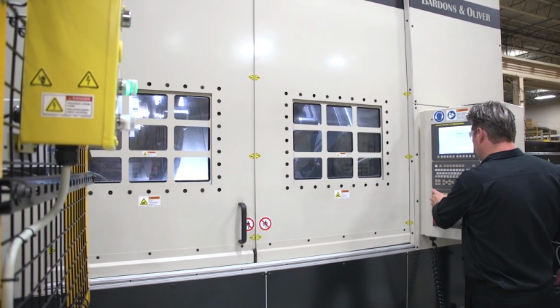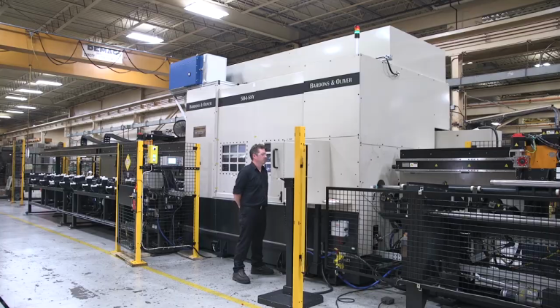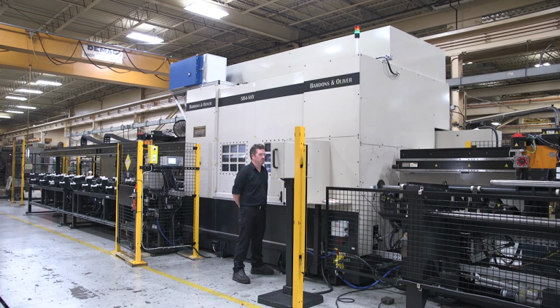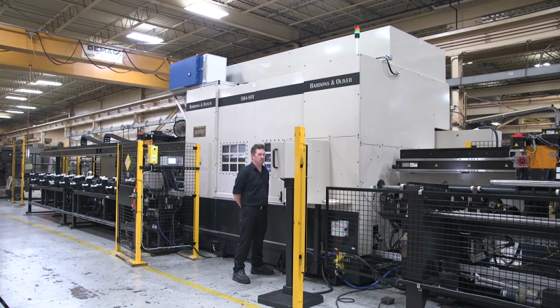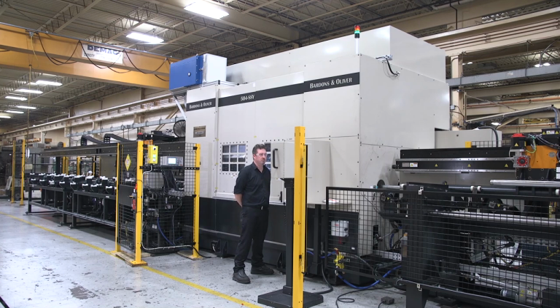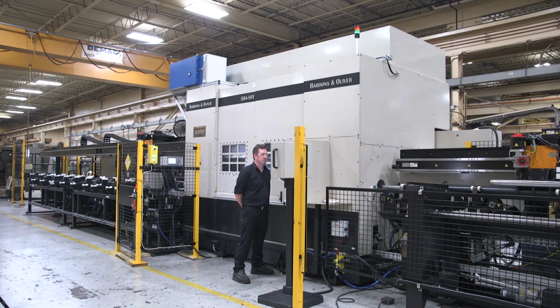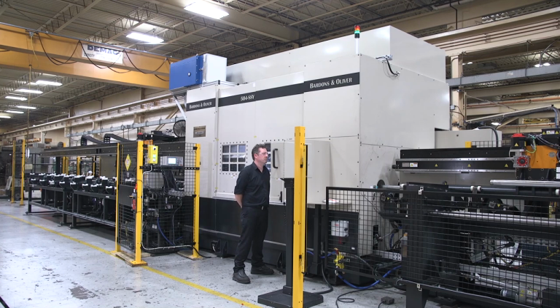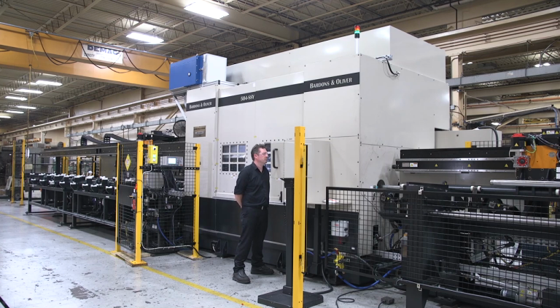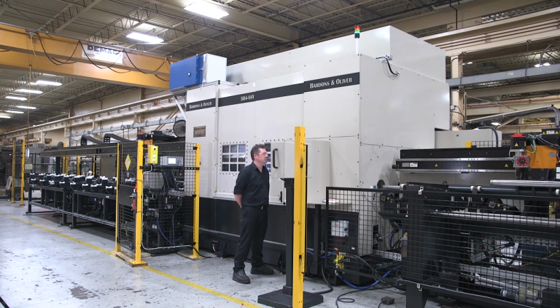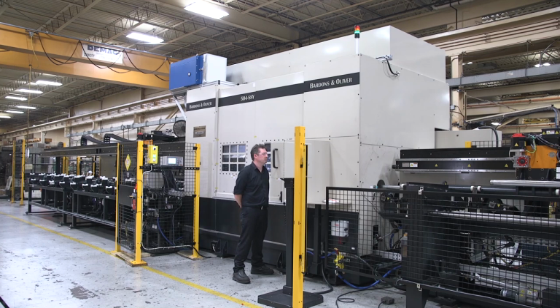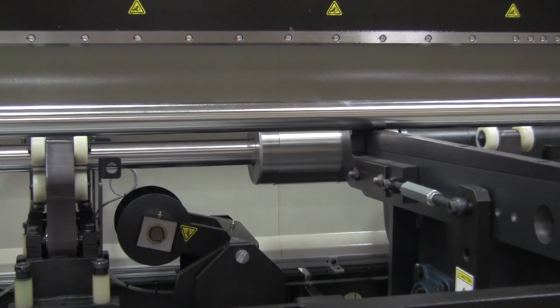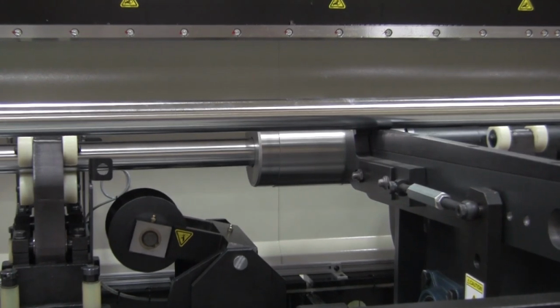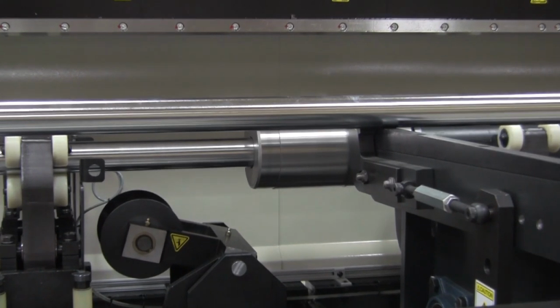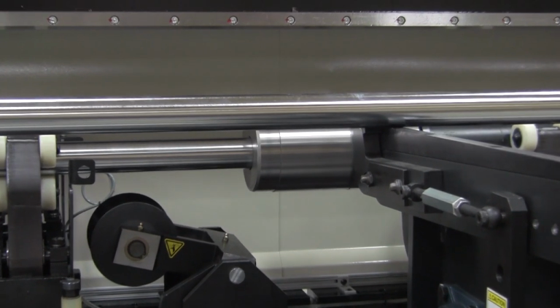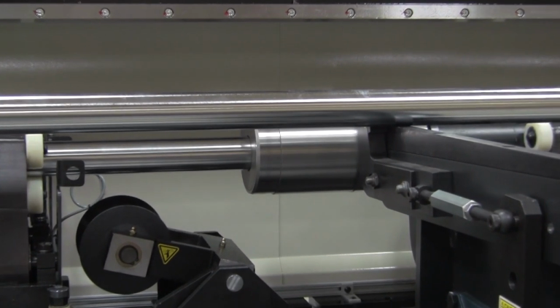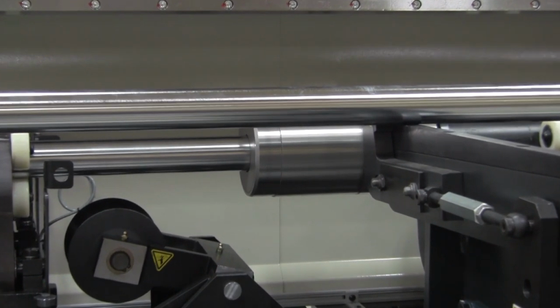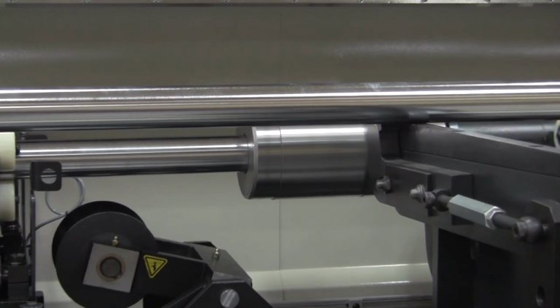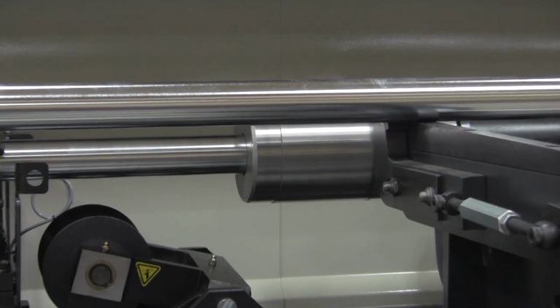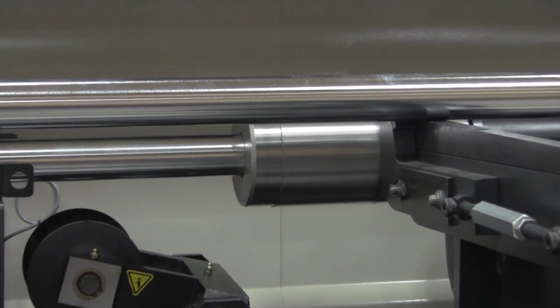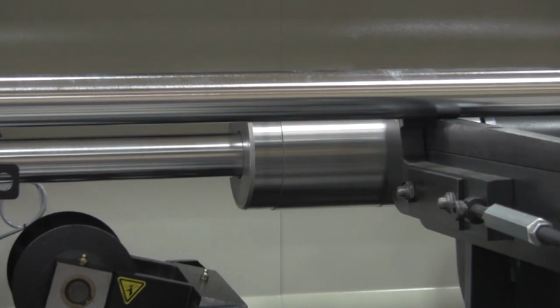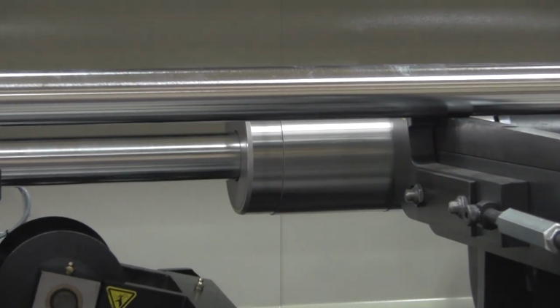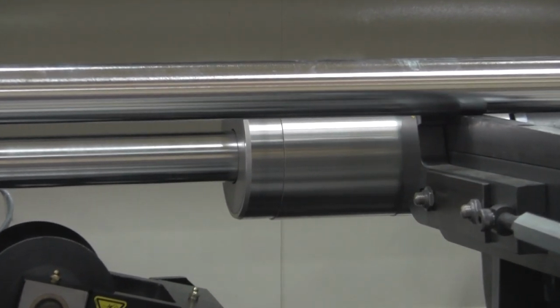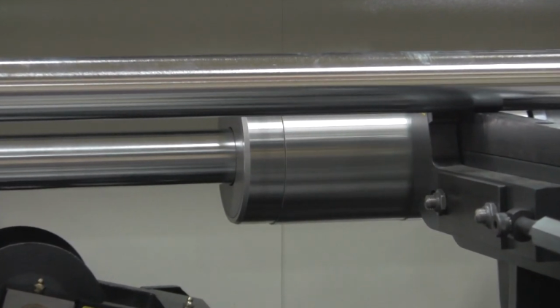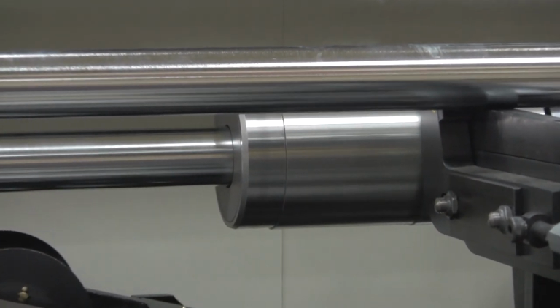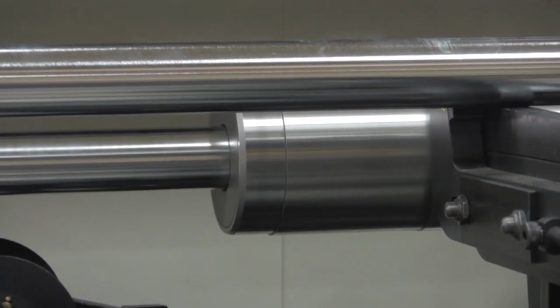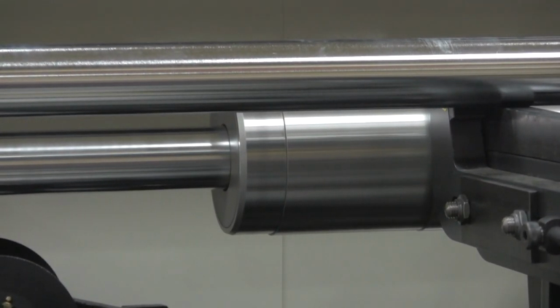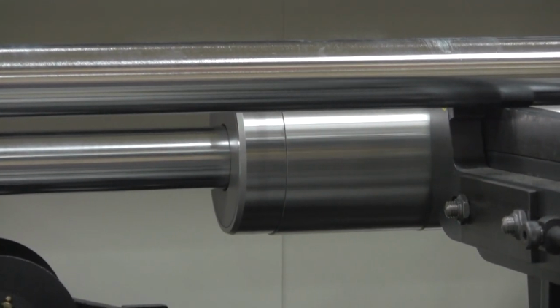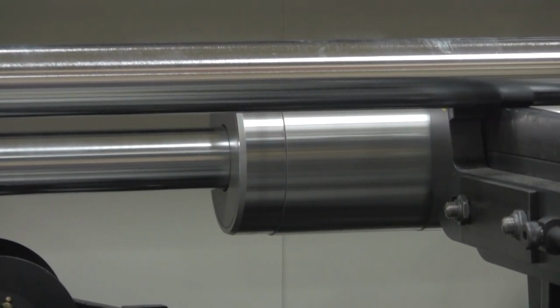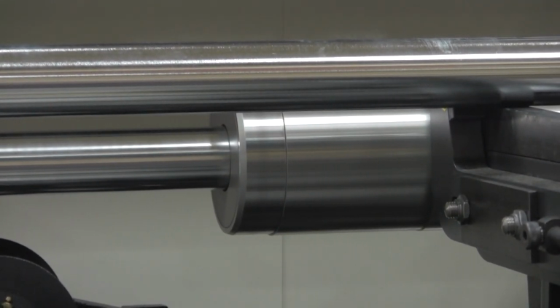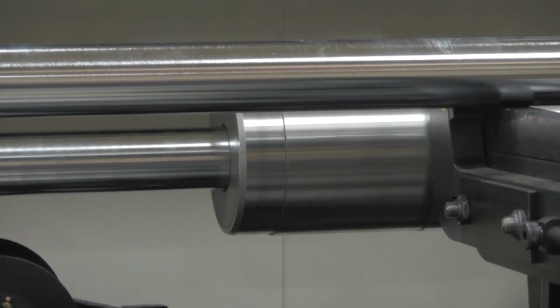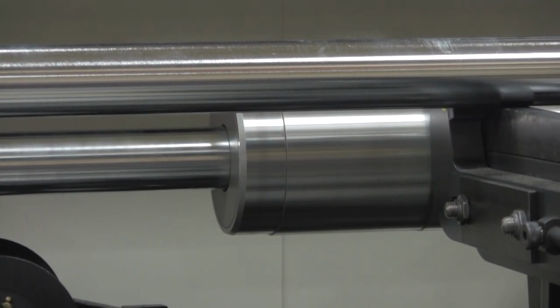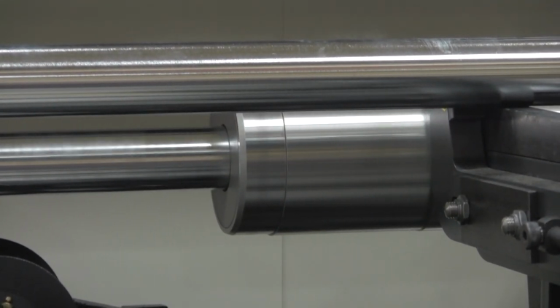Every door and gate has an e-stop monitor. One of the other safety features is actually that rotating gripper, because it never lets go of the part — it really helps stabilize the part so you don't have any whipping.